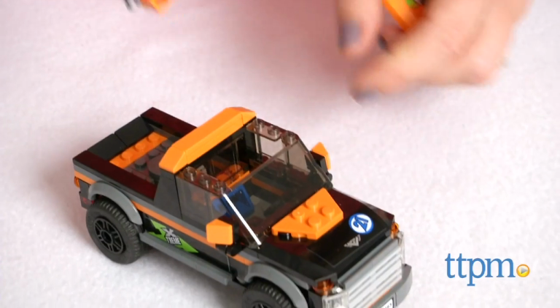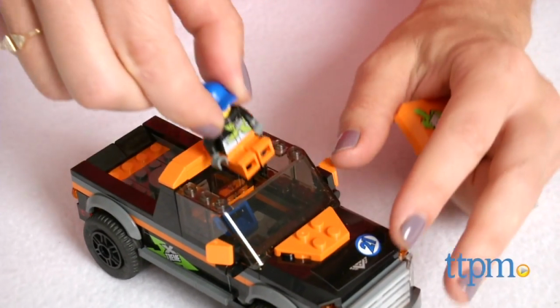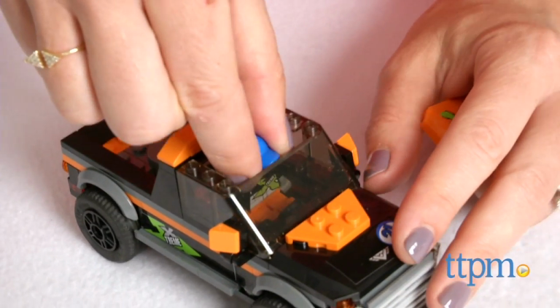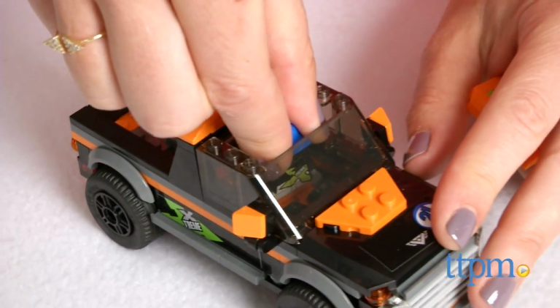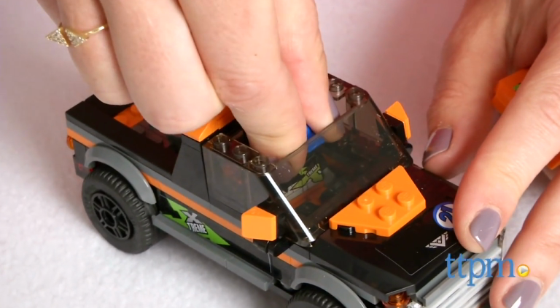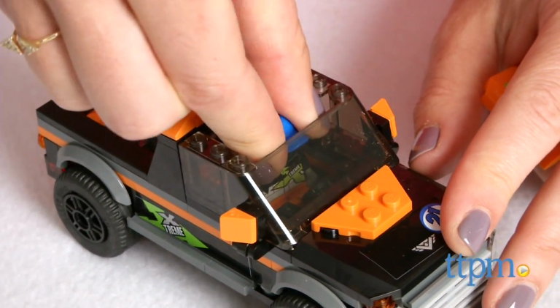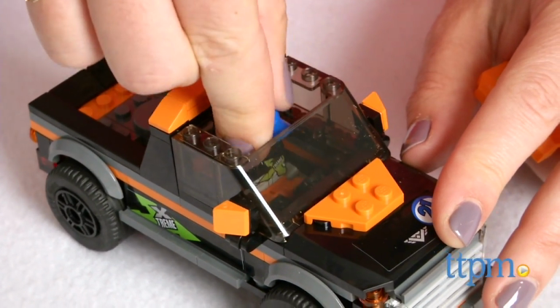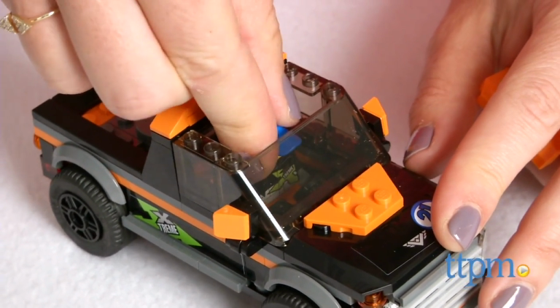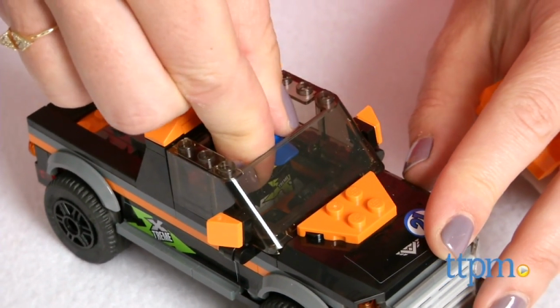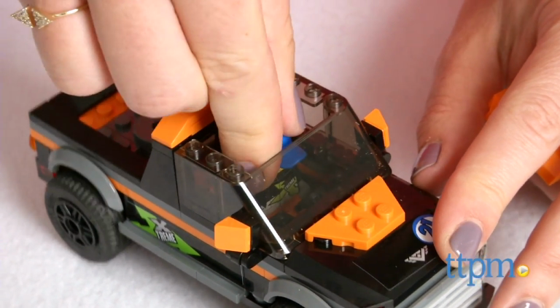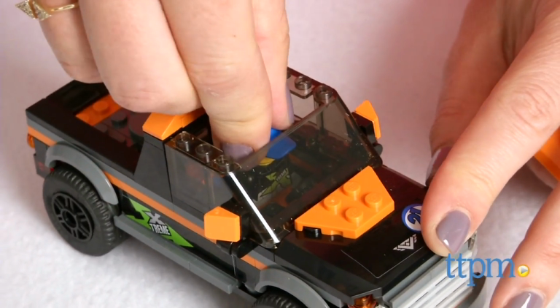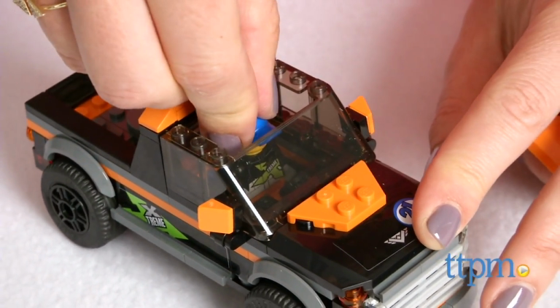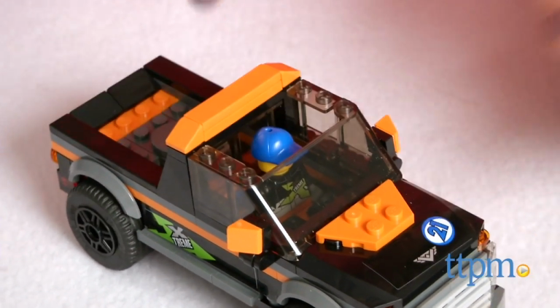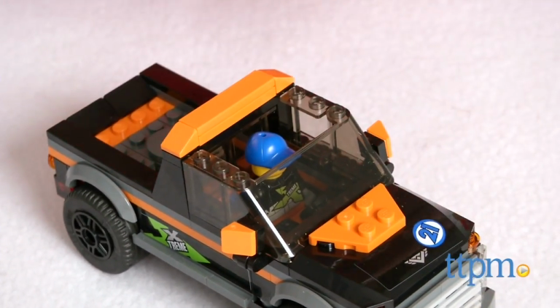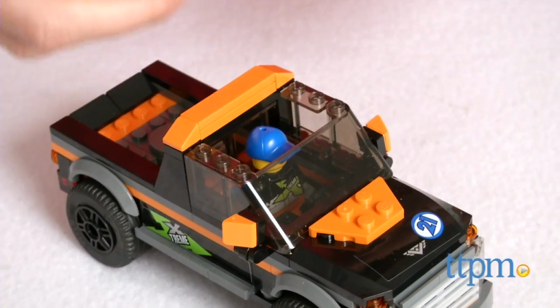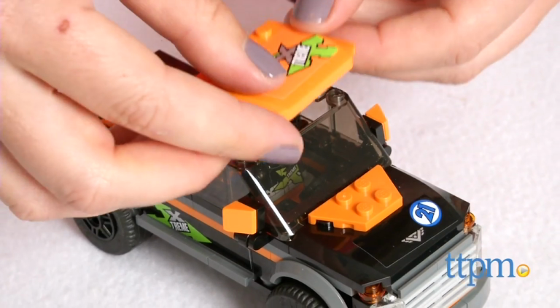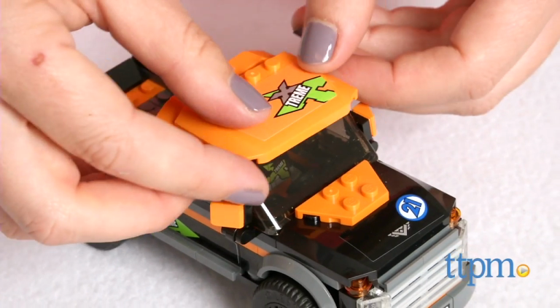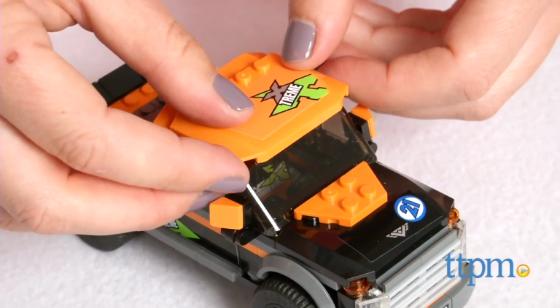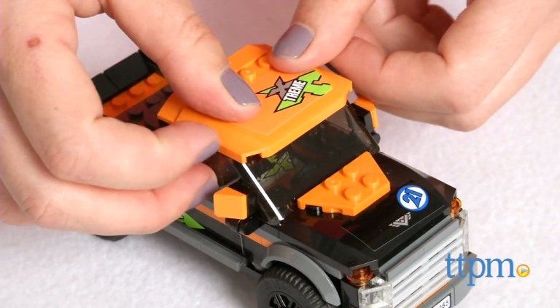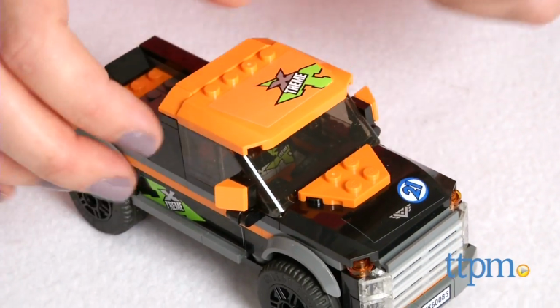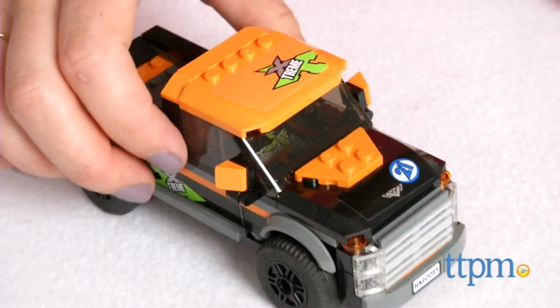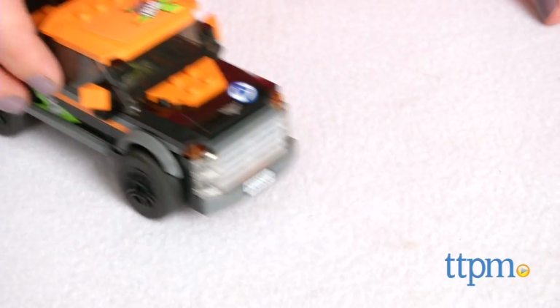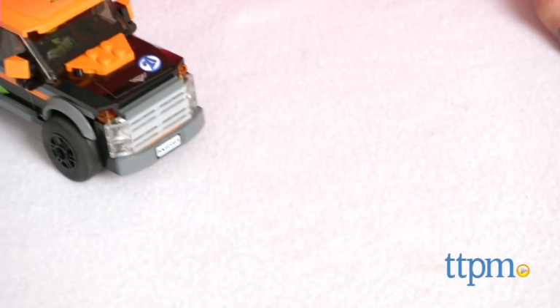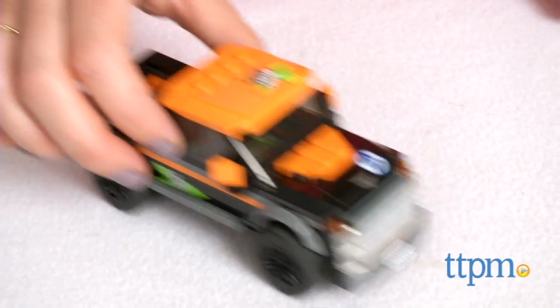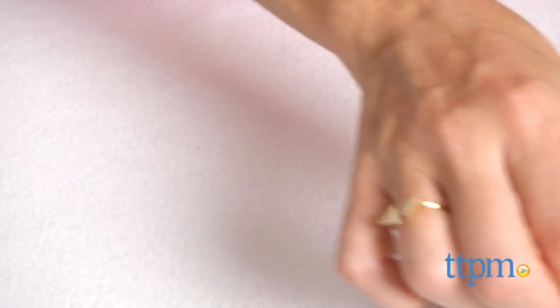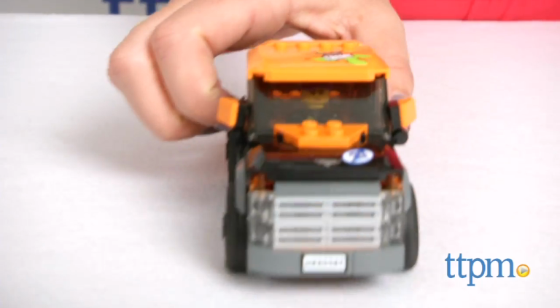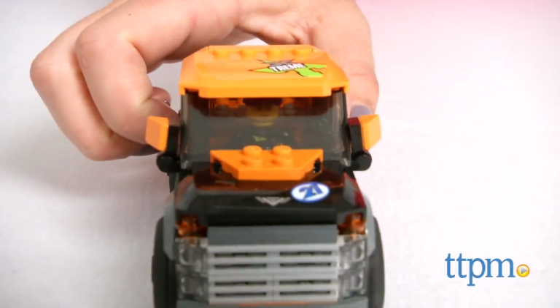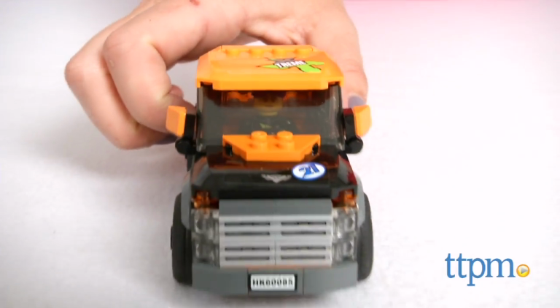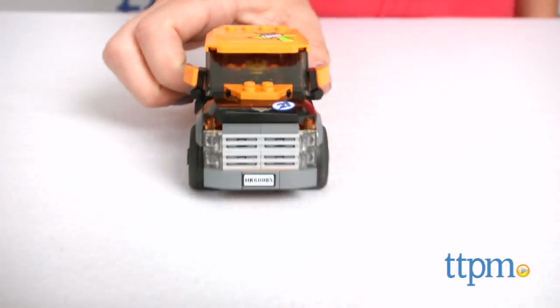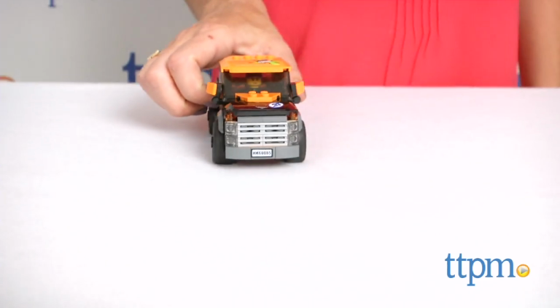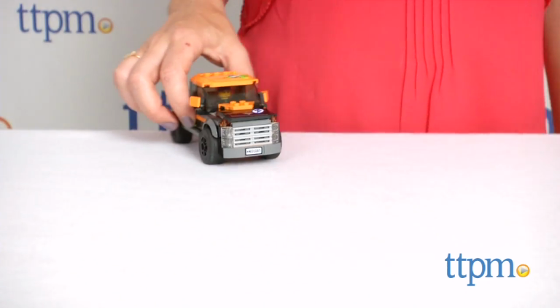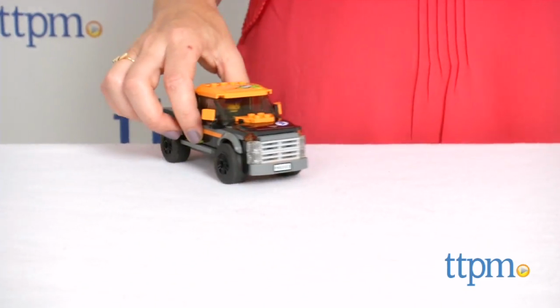Recommended for ages 5-12, this is a fun vehicle construction set that allows kids to build and then engage in imaginative play. They can cruise to the coast in the 4x4 for a great day of boat racing.